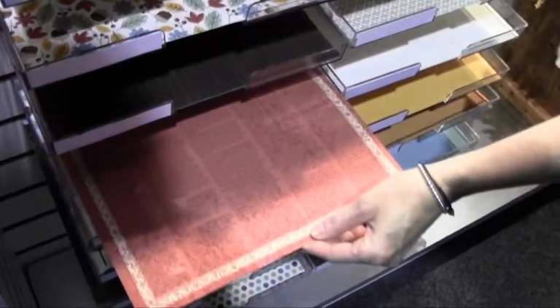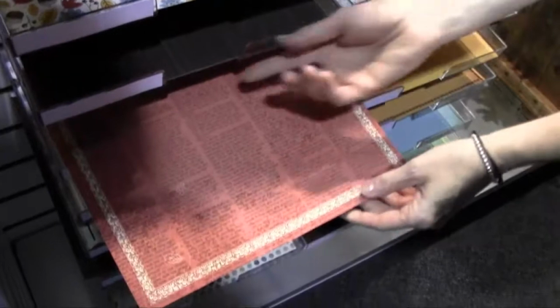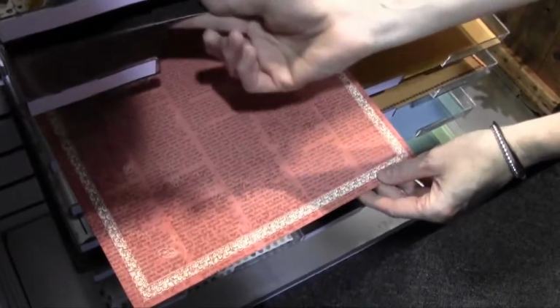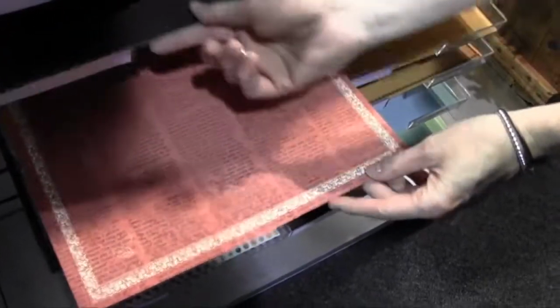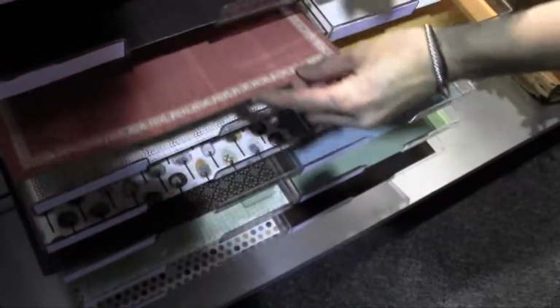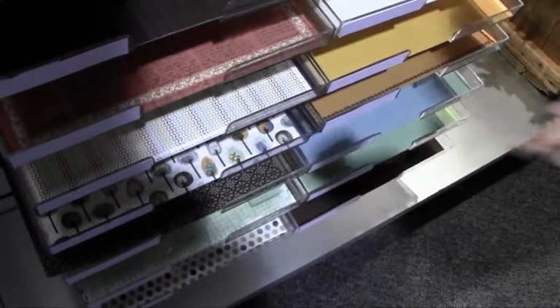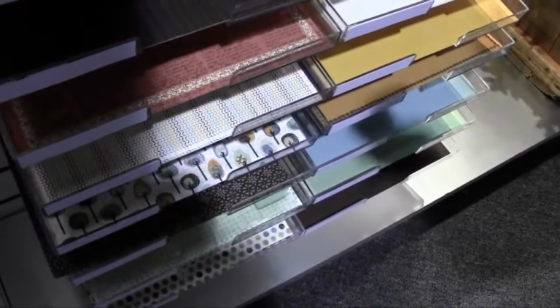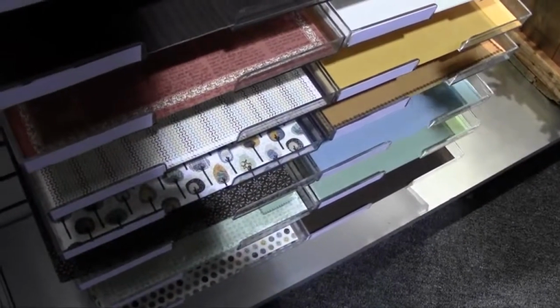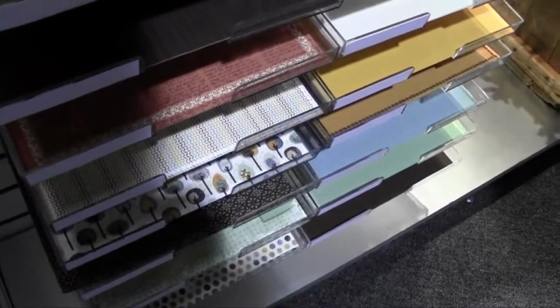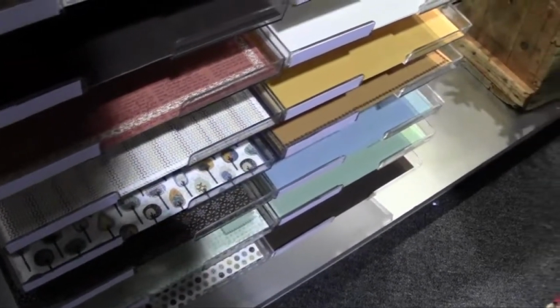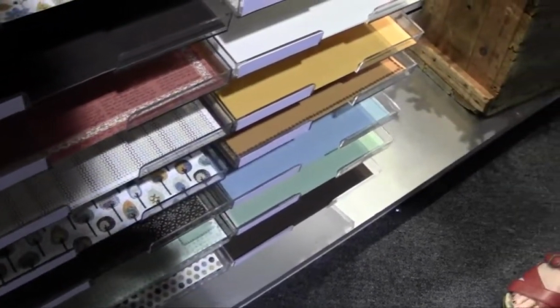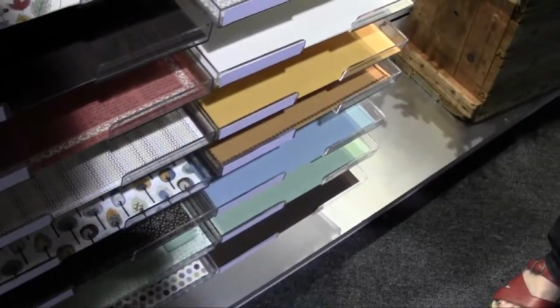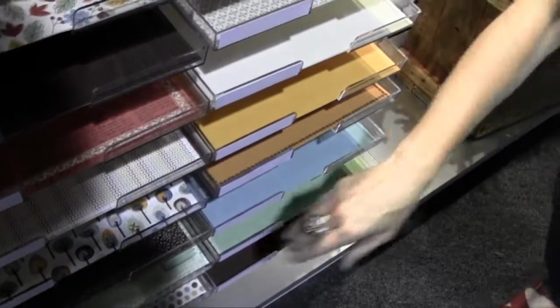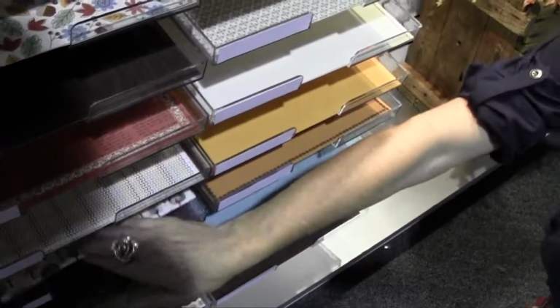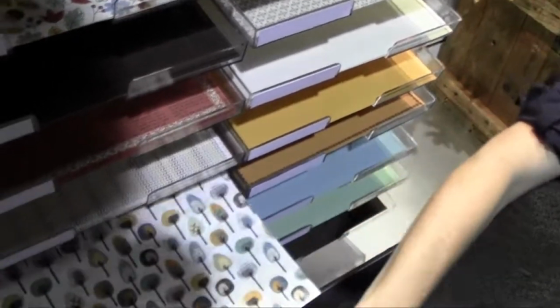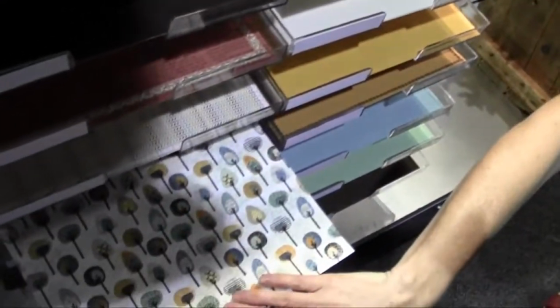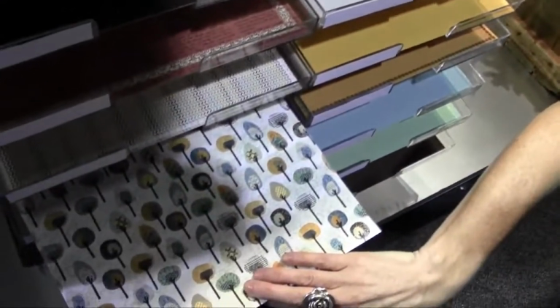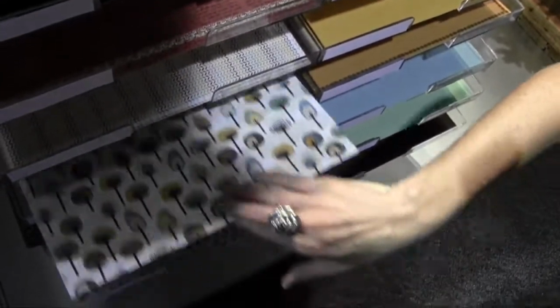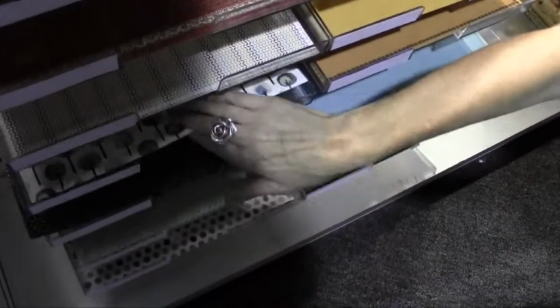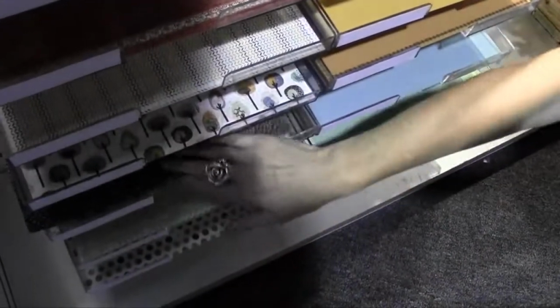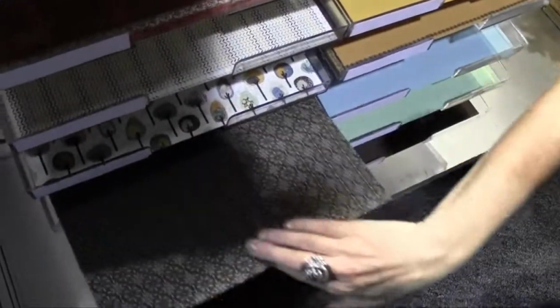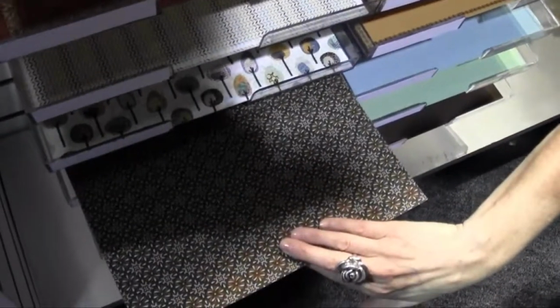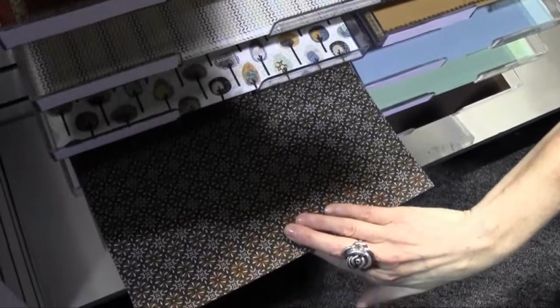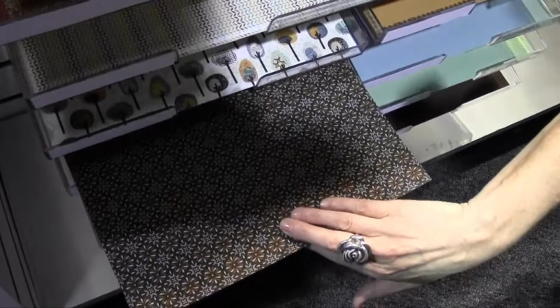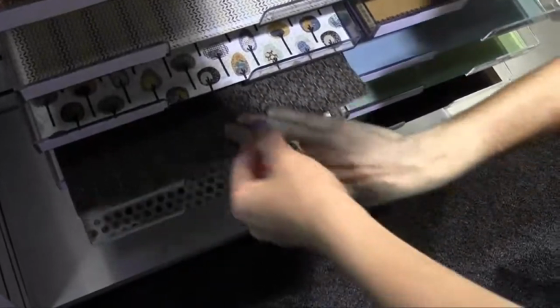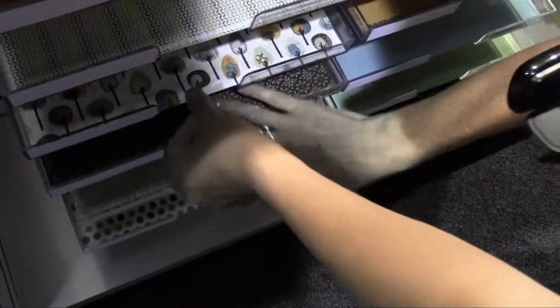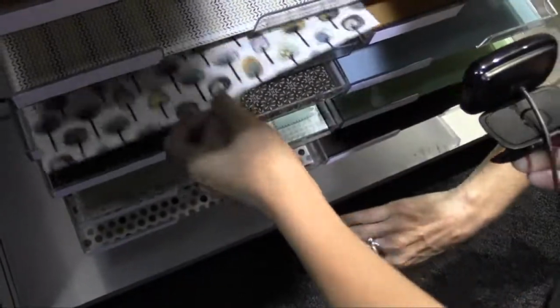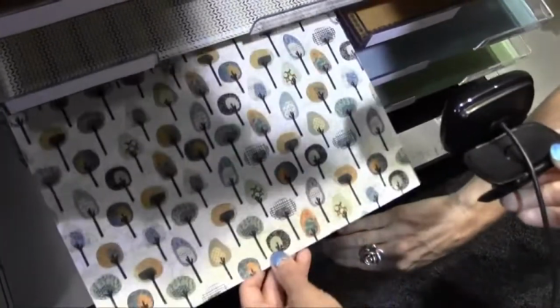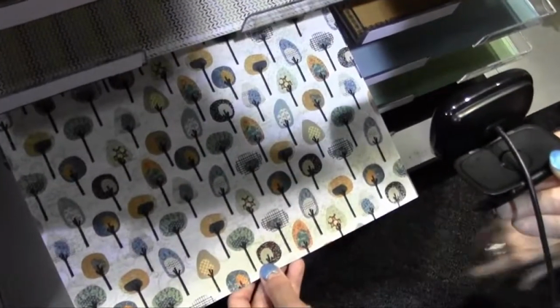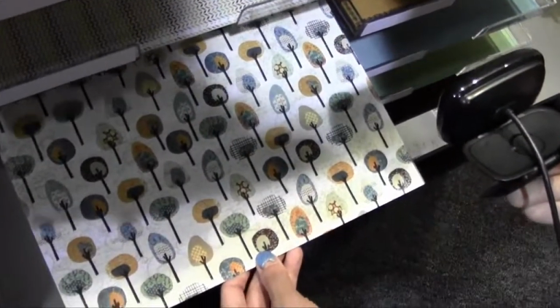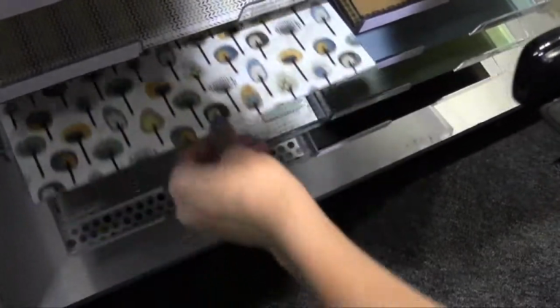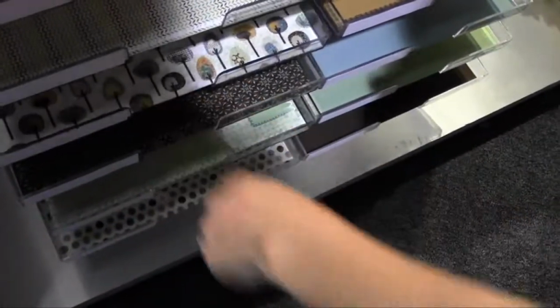Are these double-sided? They are double-sided. We're showing our papers so you can see front and back, side by side. There's a fun forest paper, then some fun patterns. You can see people cutting those out, and you don't even have to get fussy with these — they're easy to cut out.